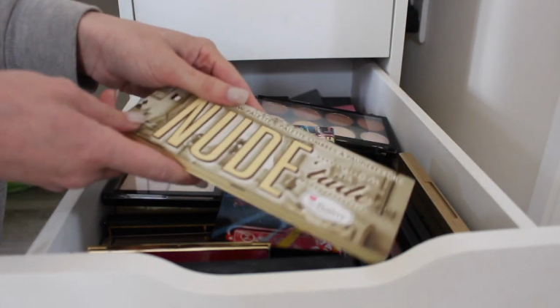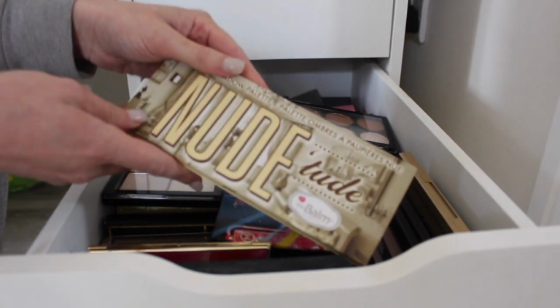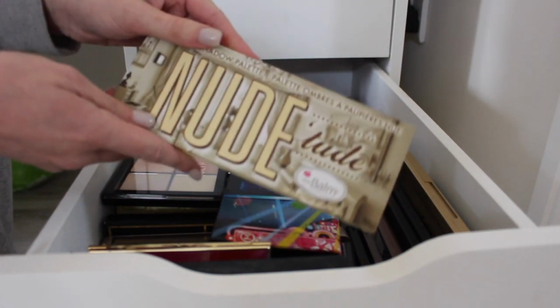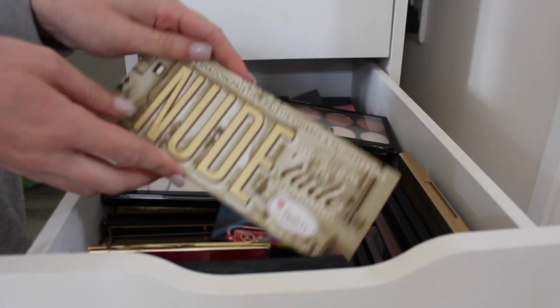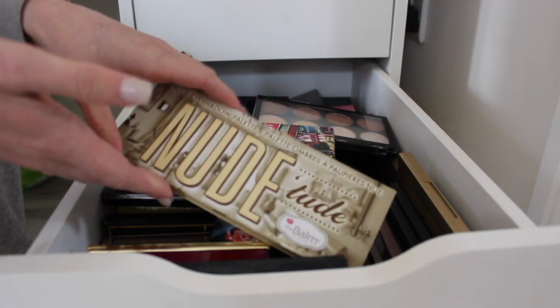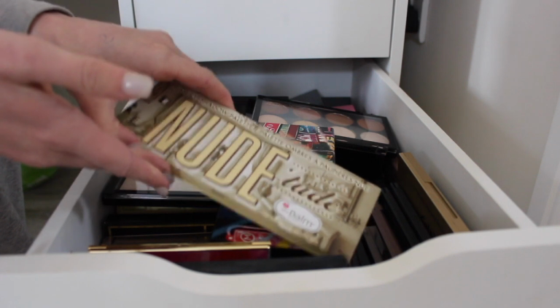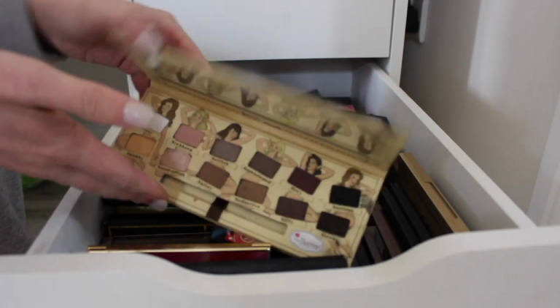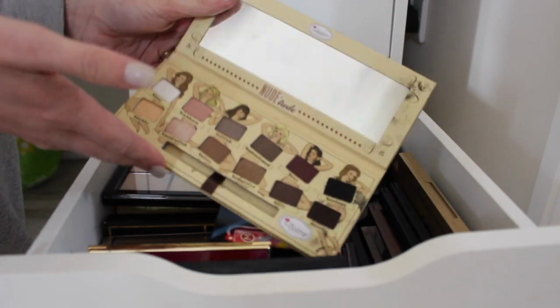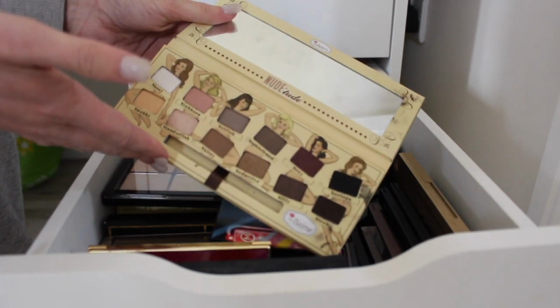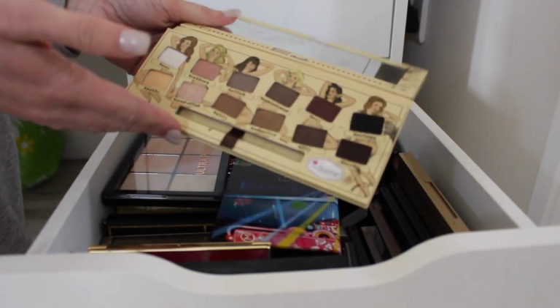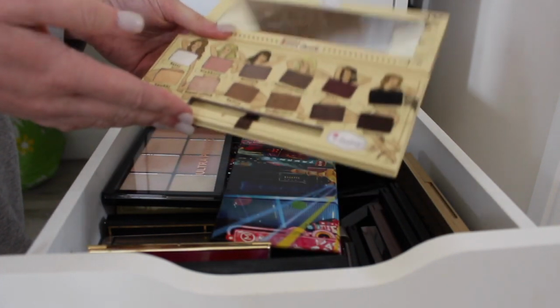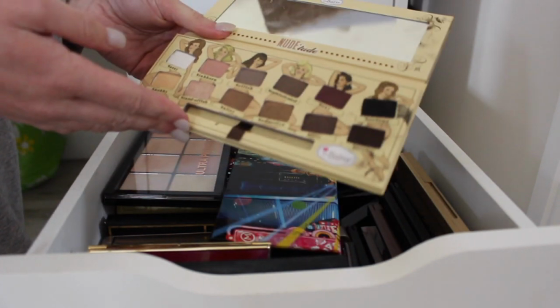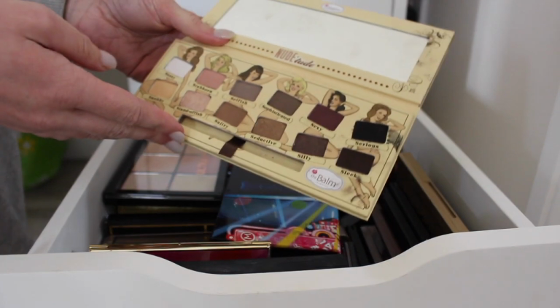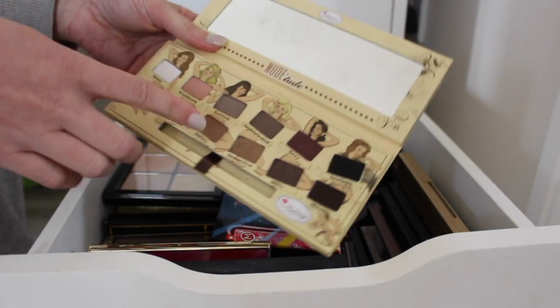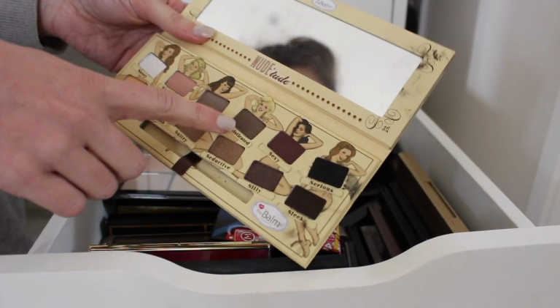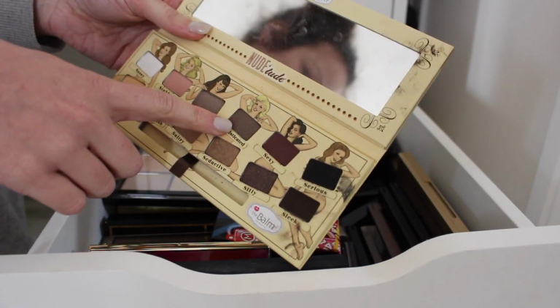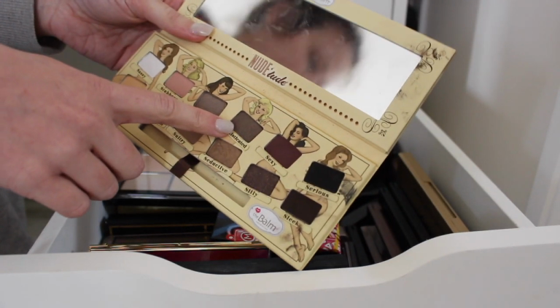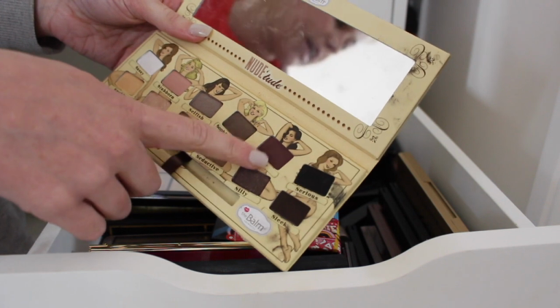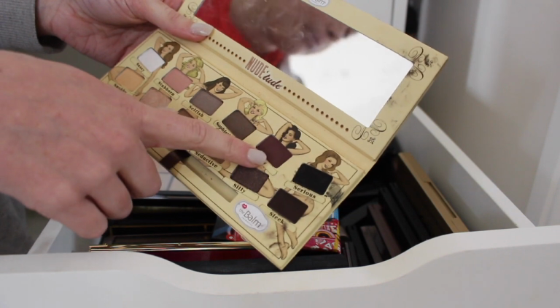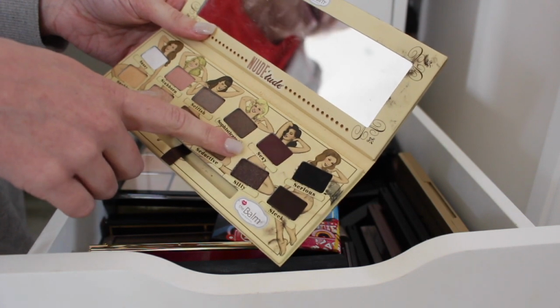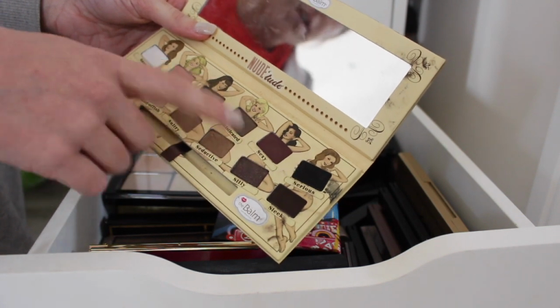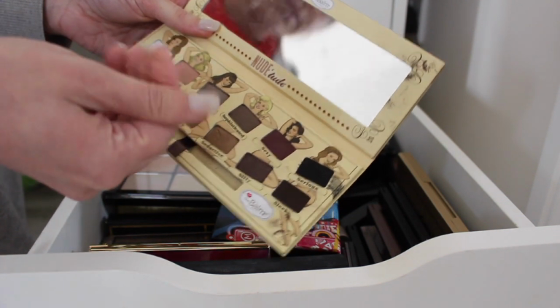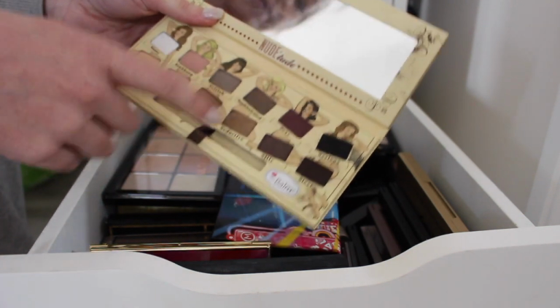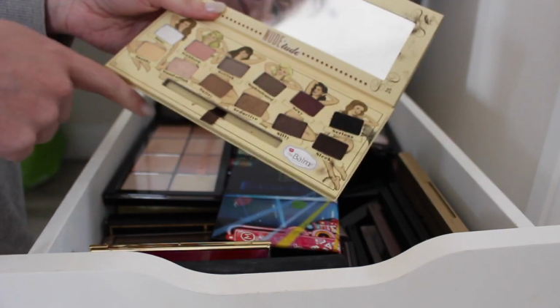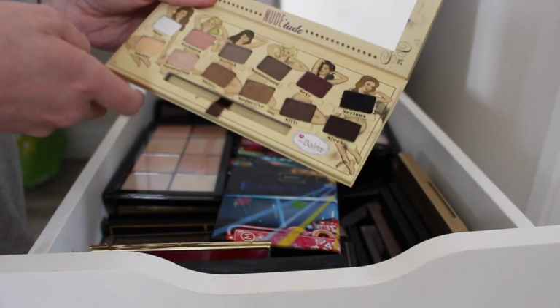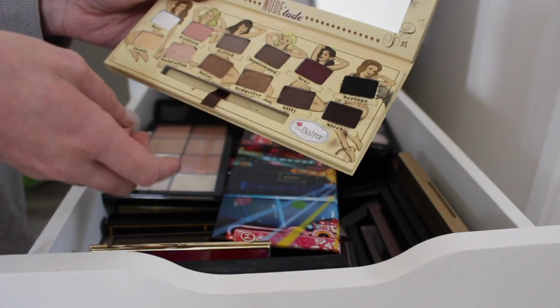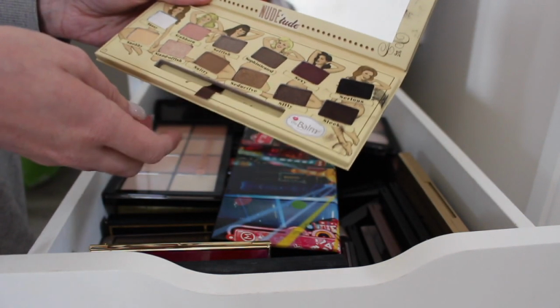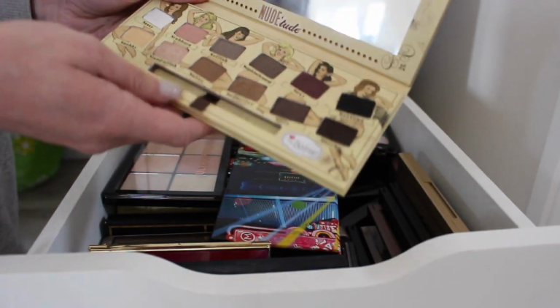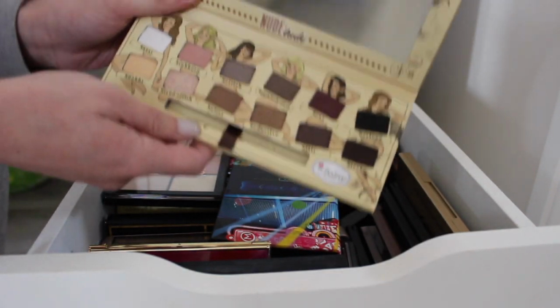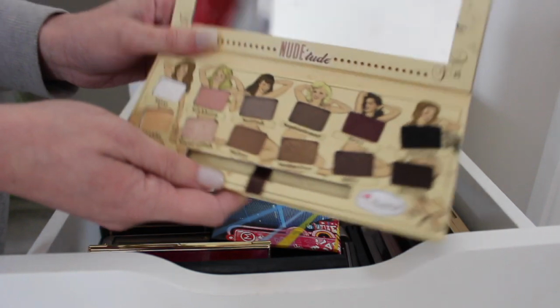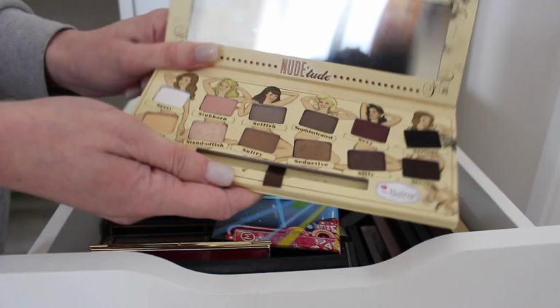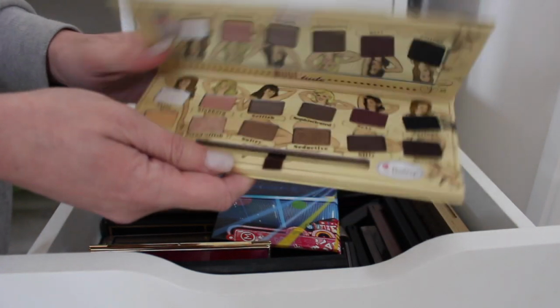Nude Tube by the Balm — I haven't used this that much recently but I really do like it. Some of the colors I think are quite unique so I'm going to keep this one because I think I probably will use it, I just forgot I had it.